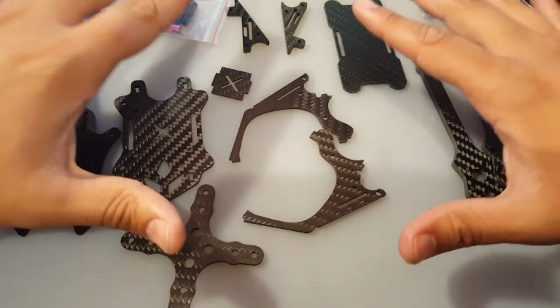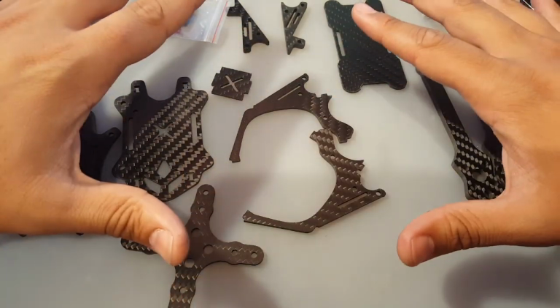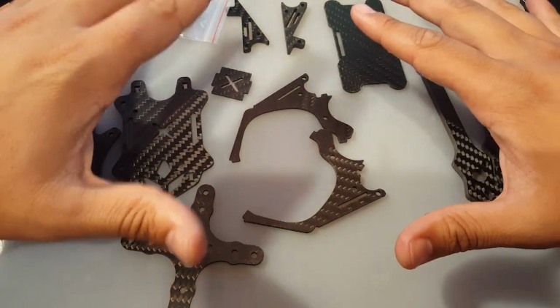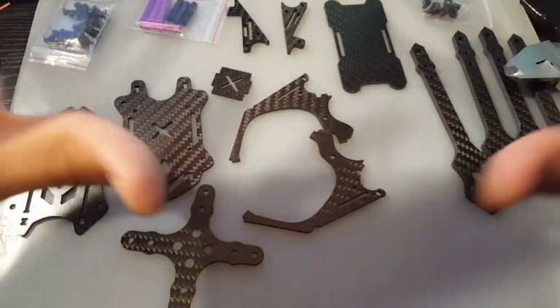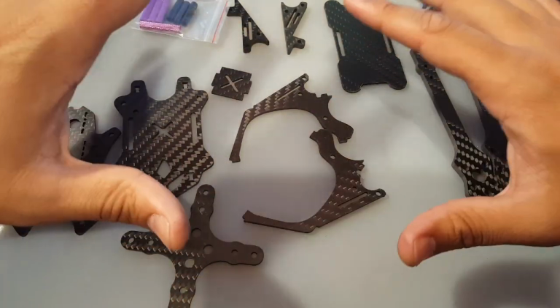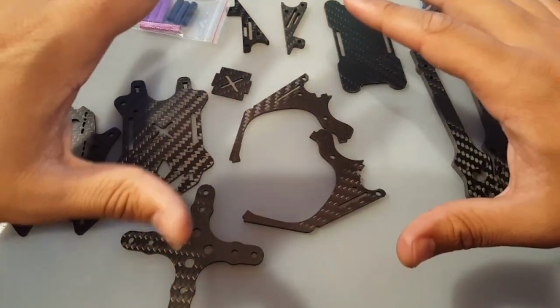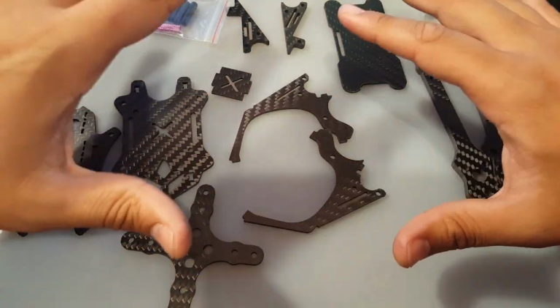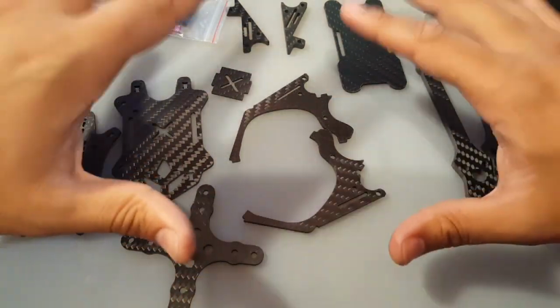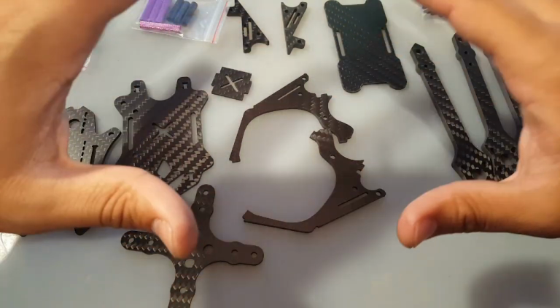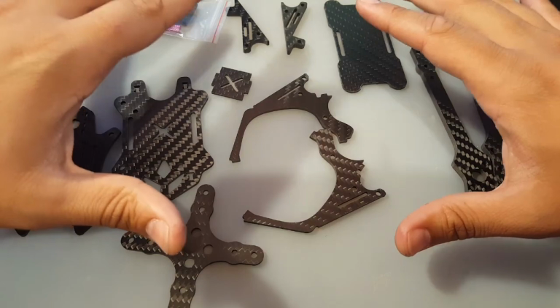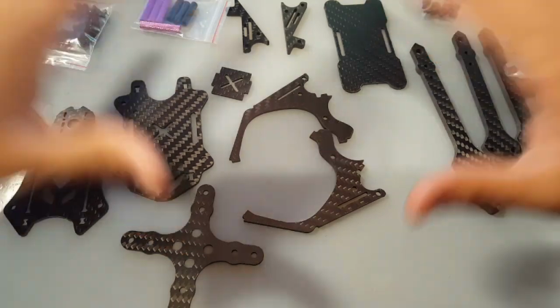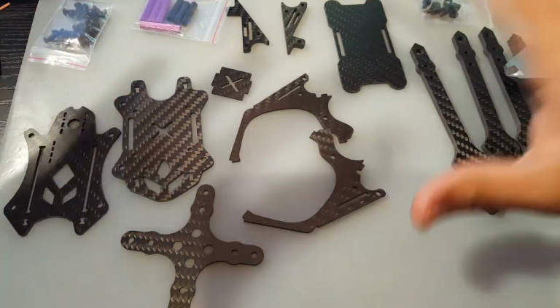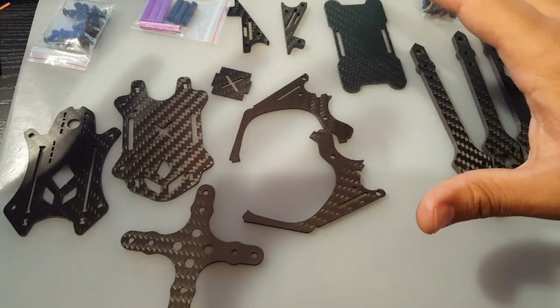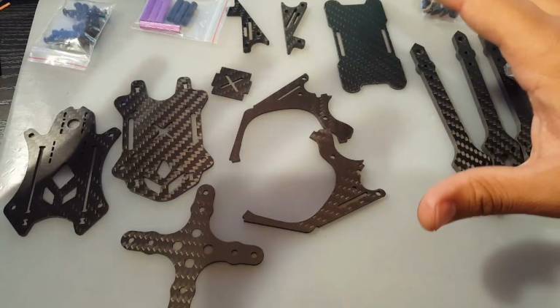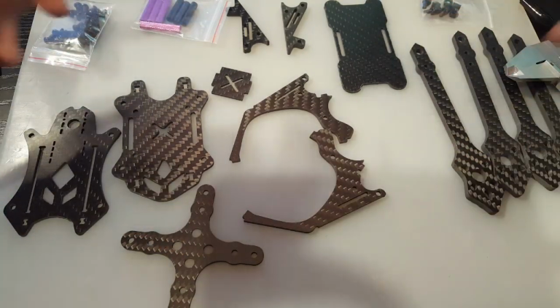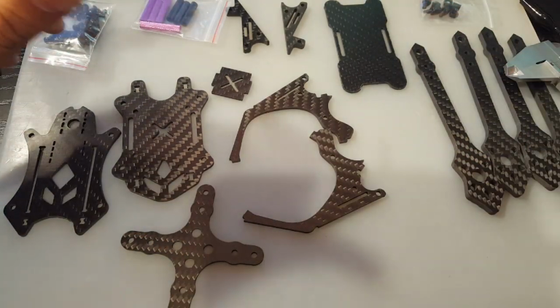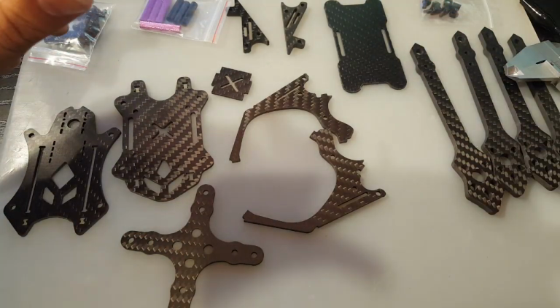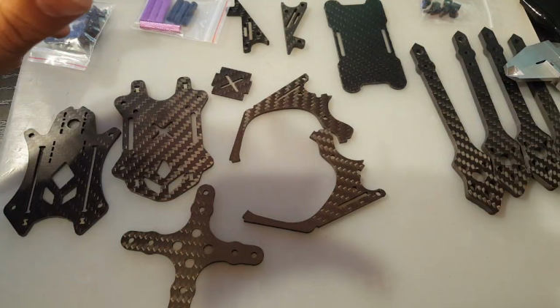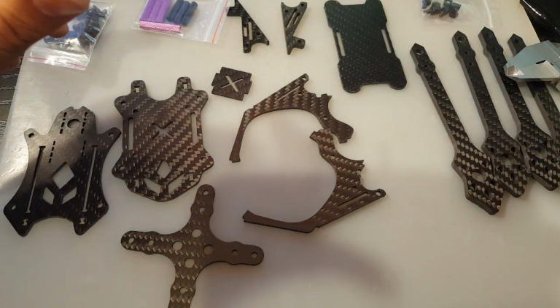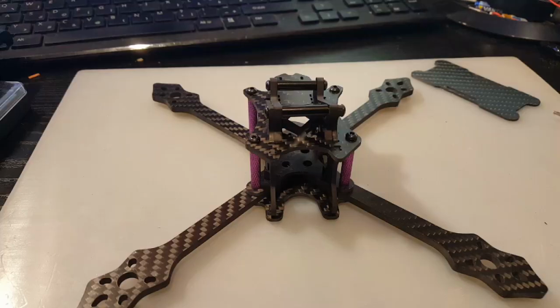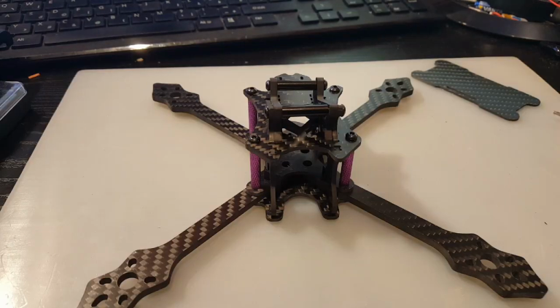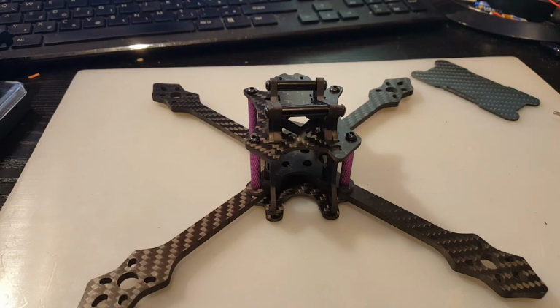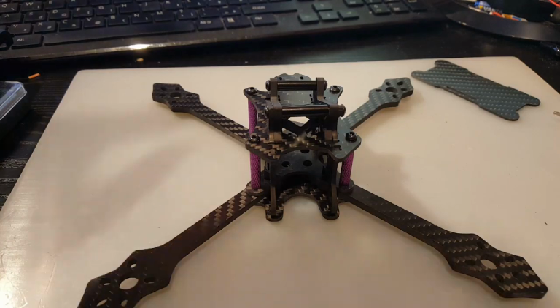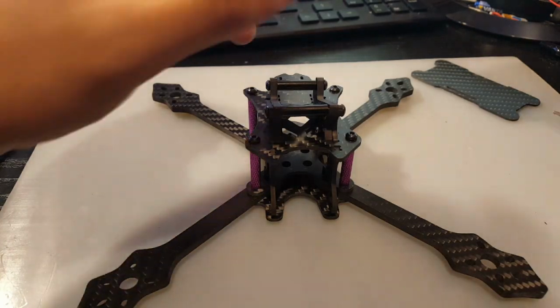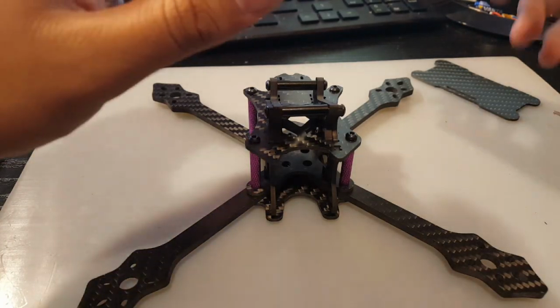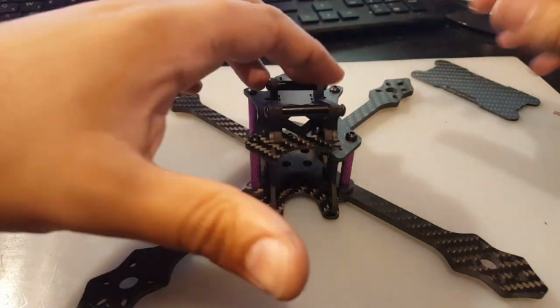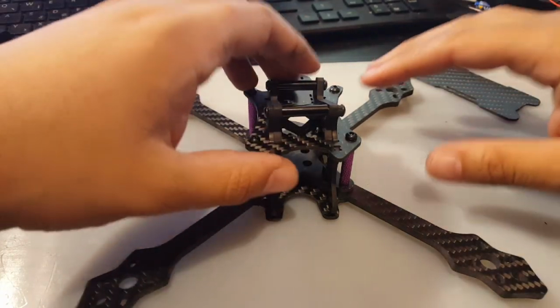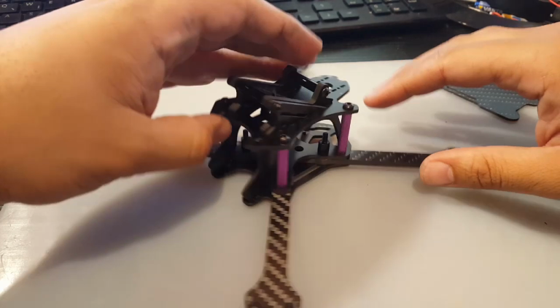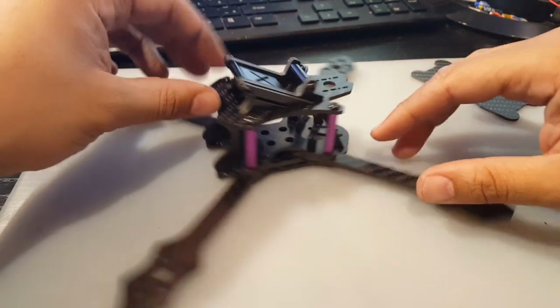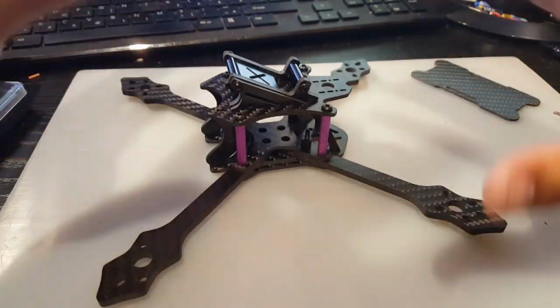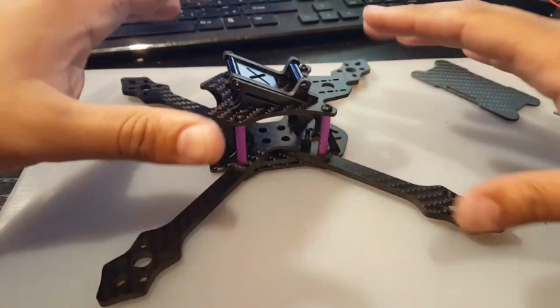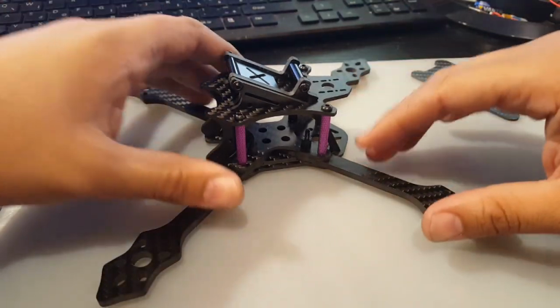So I'm going to put this together and I'll be right back once it's done. Alright guys, now we have the frame all assembled.